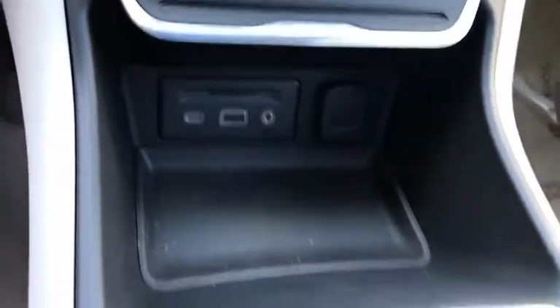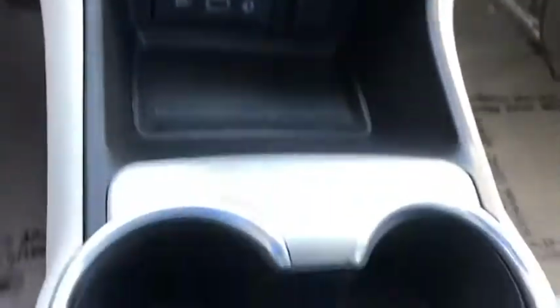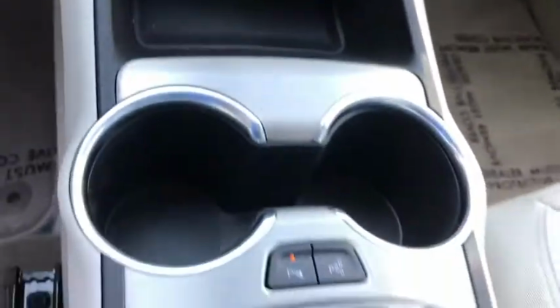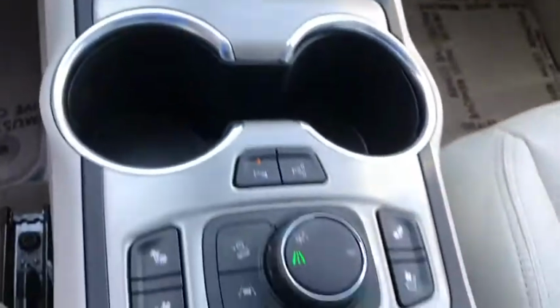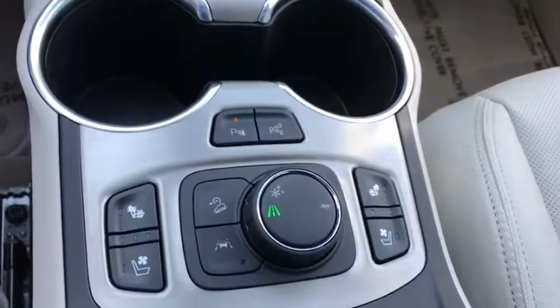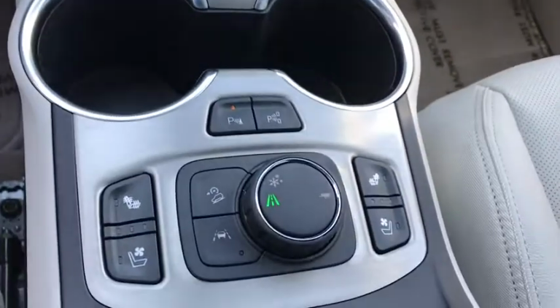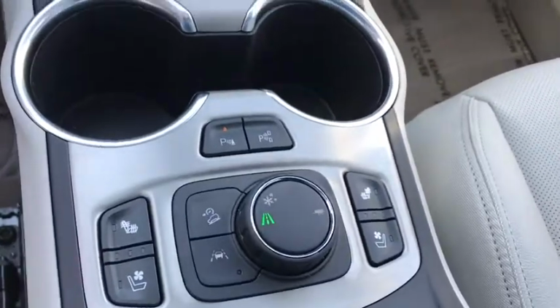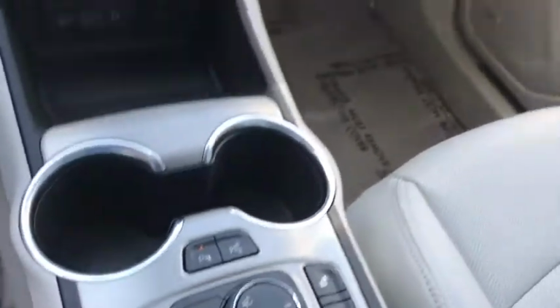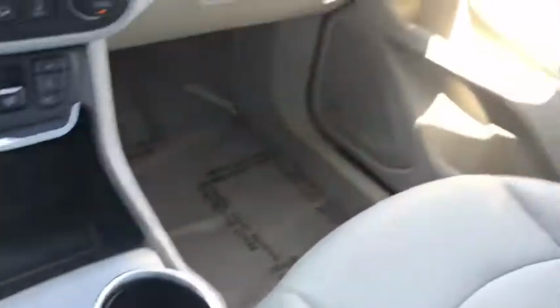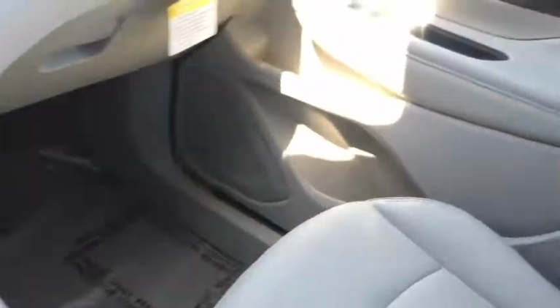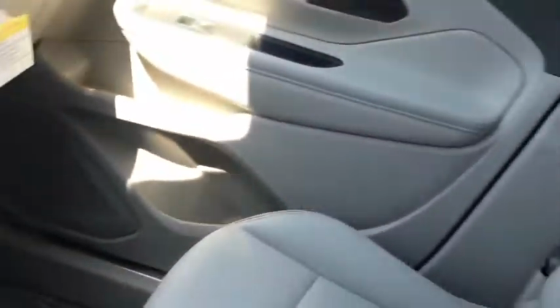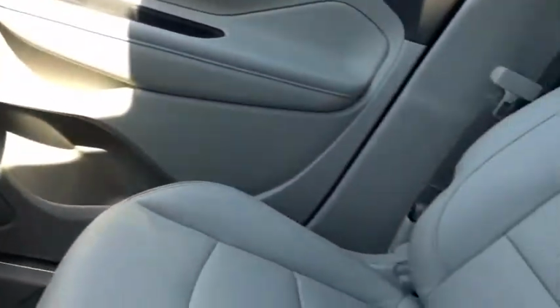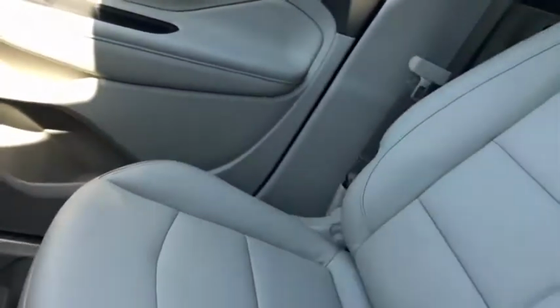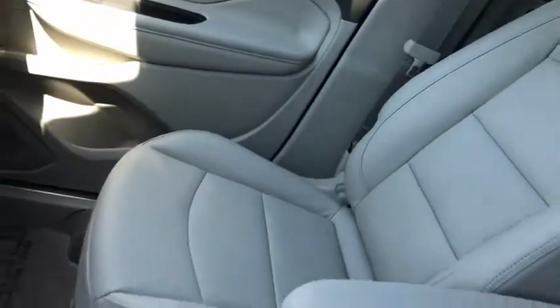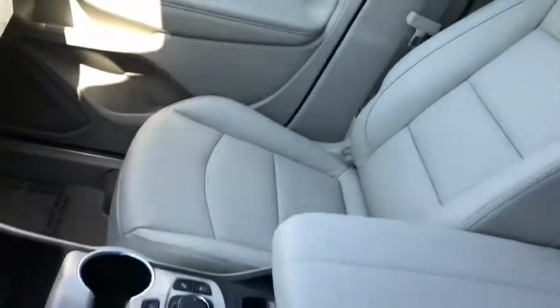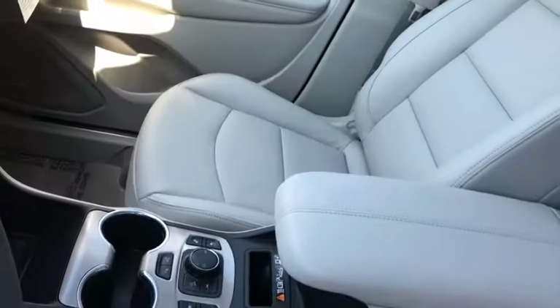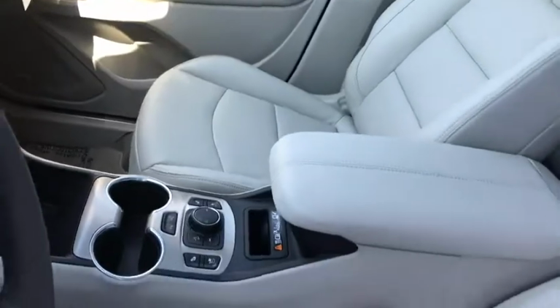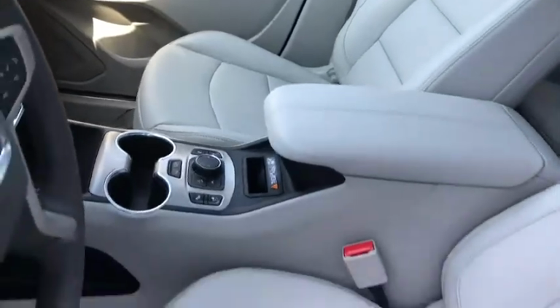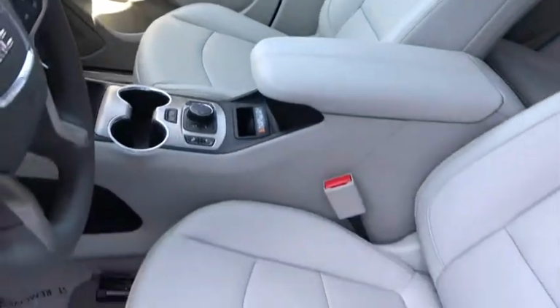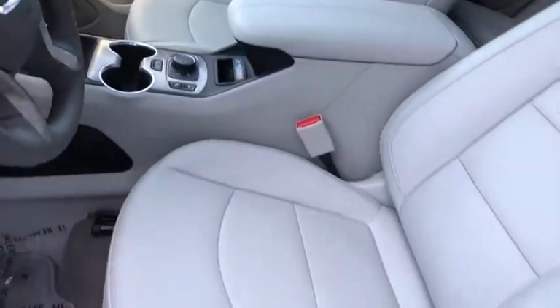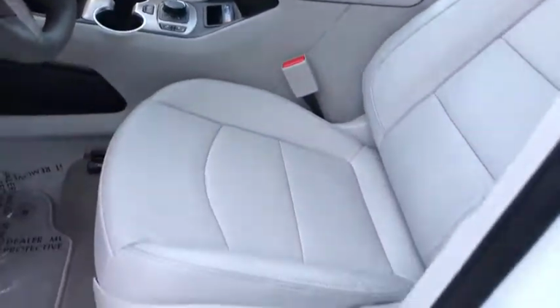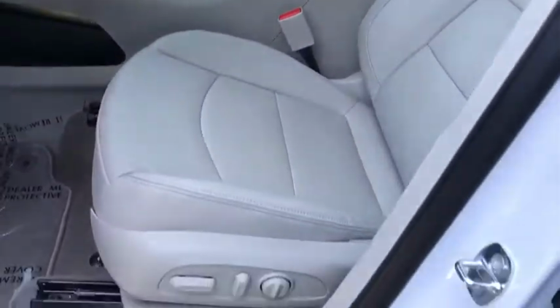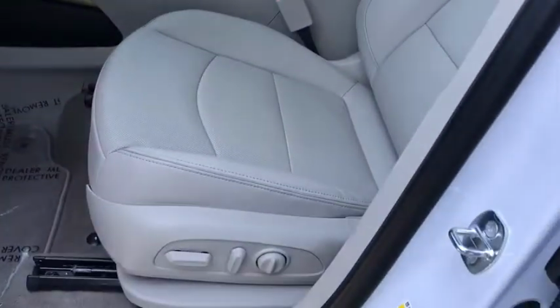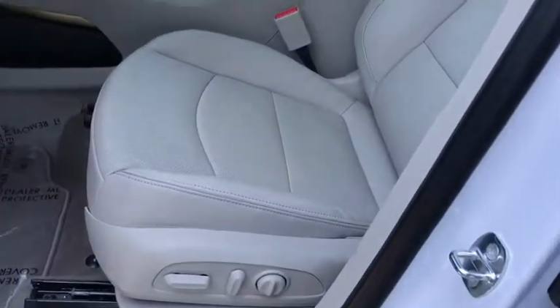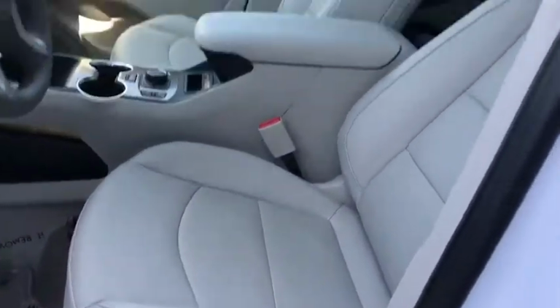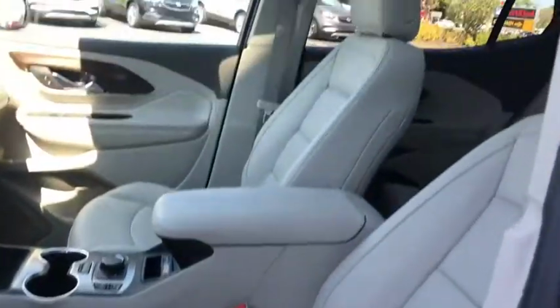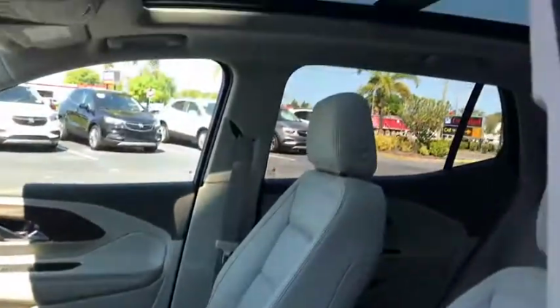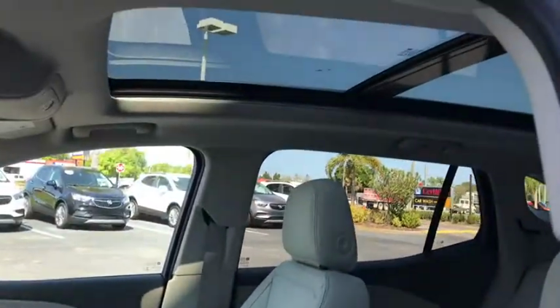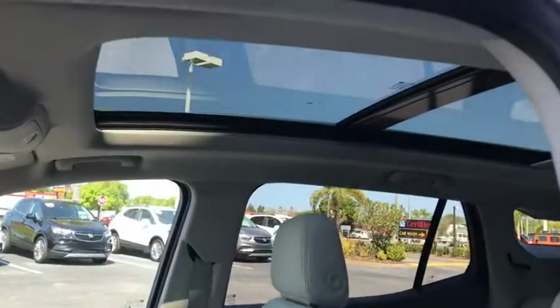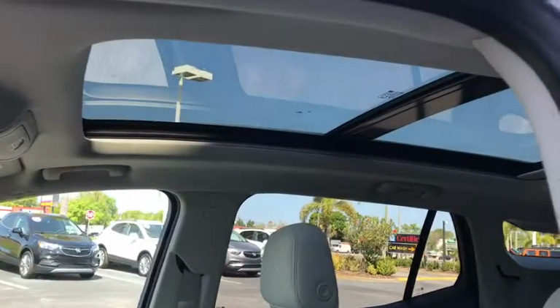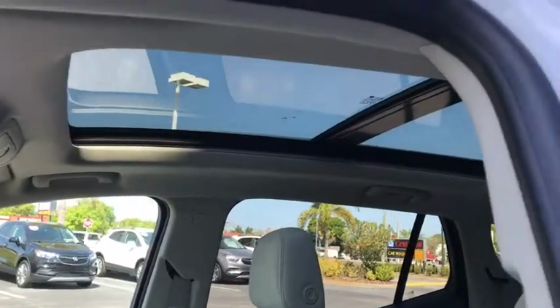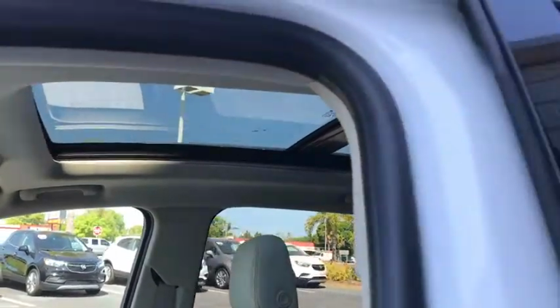Driver and front passenger heated seats, heated steering wheel, heated front seat, trip computer, security system, rear window defroster, power windows.